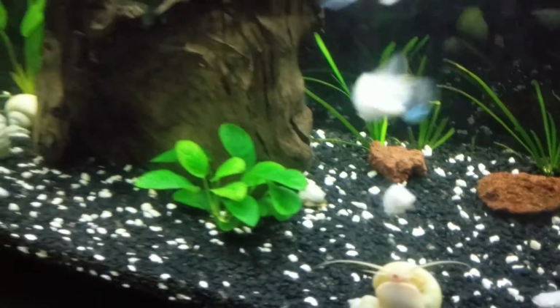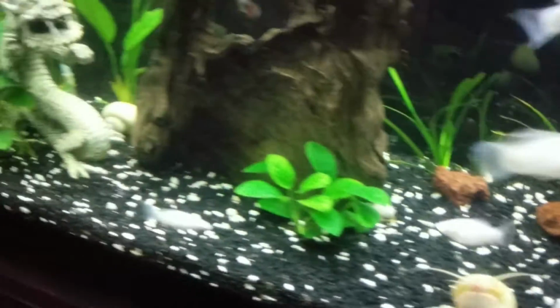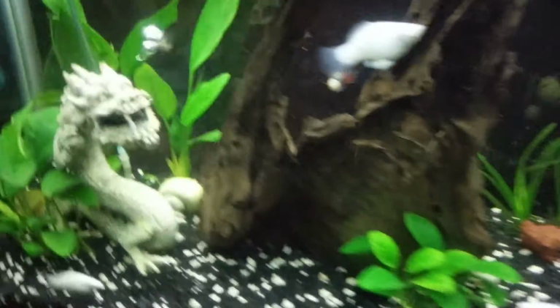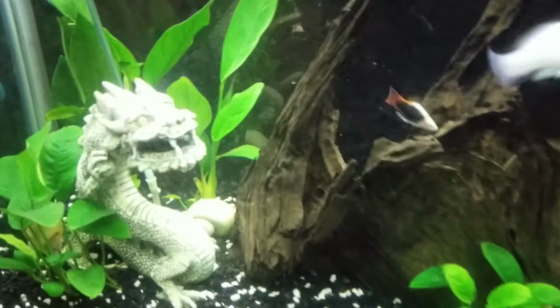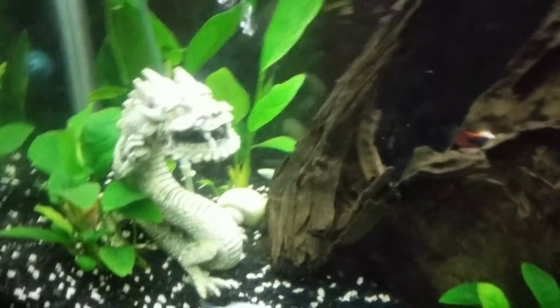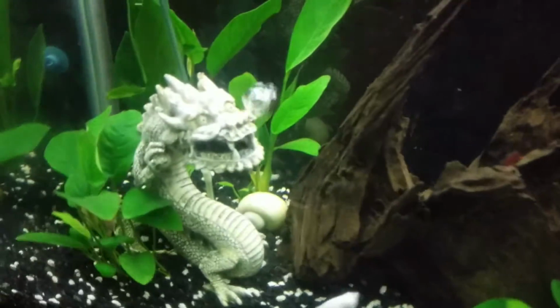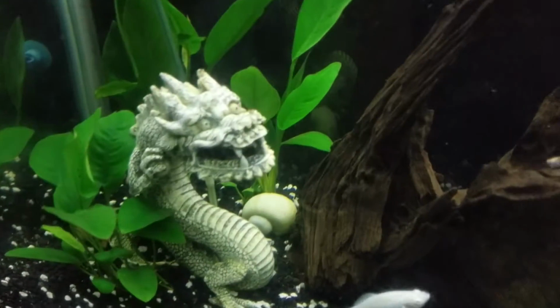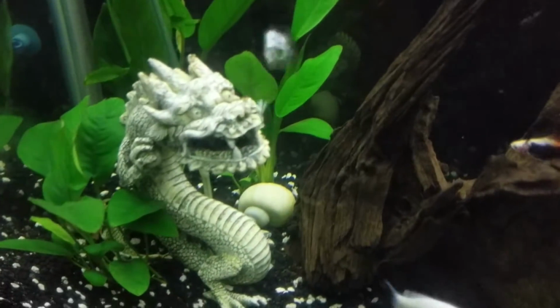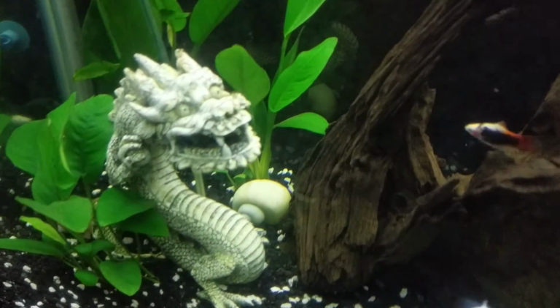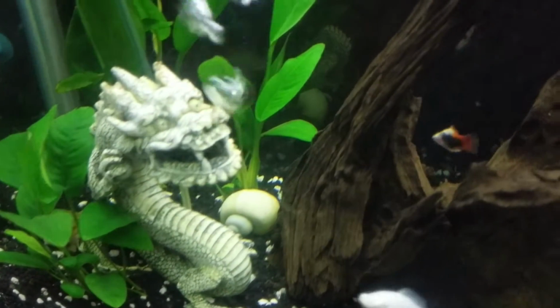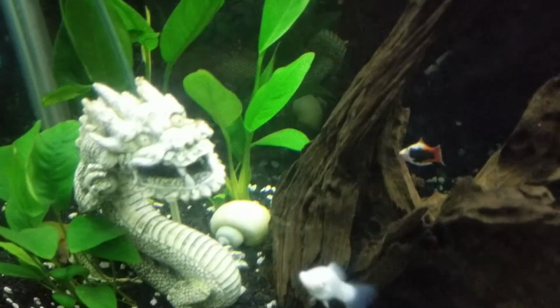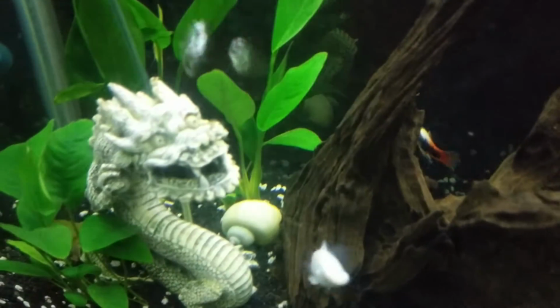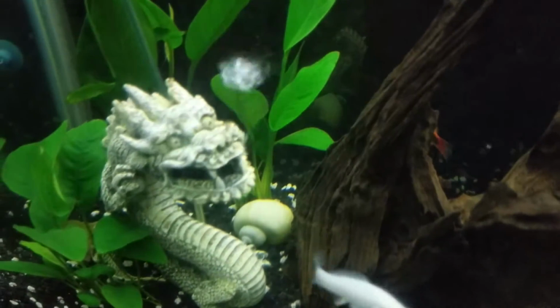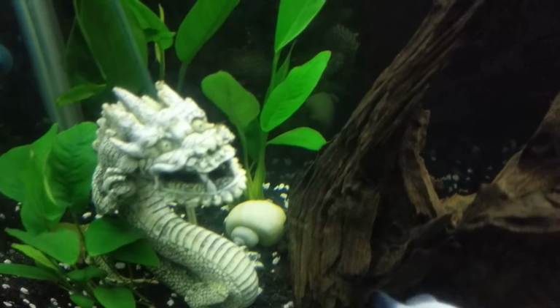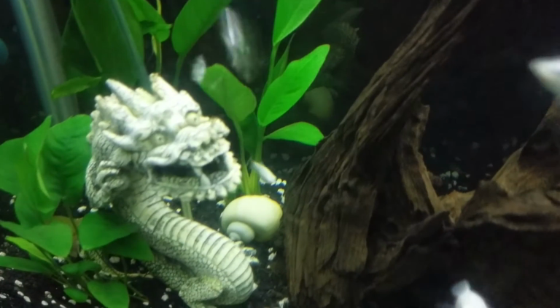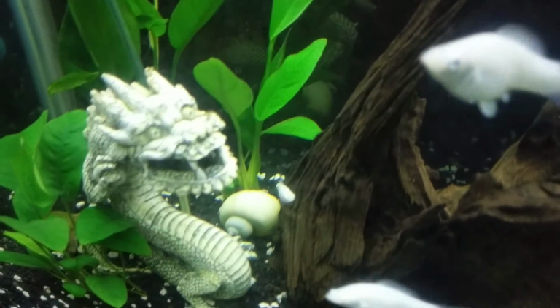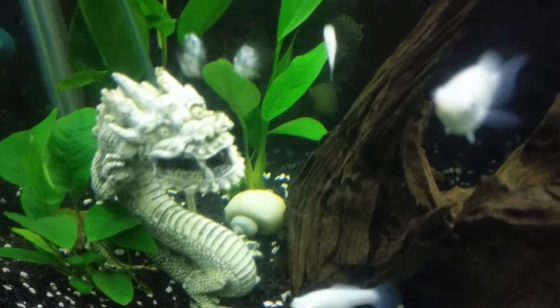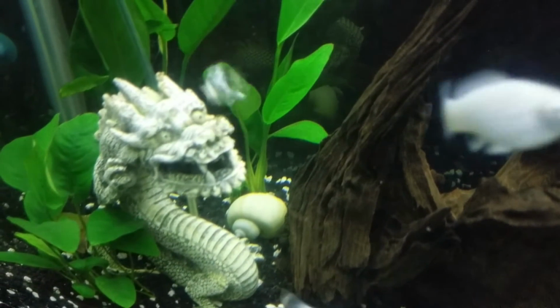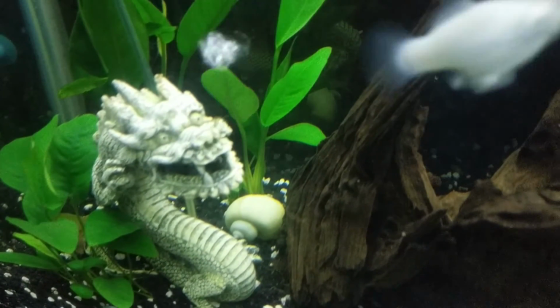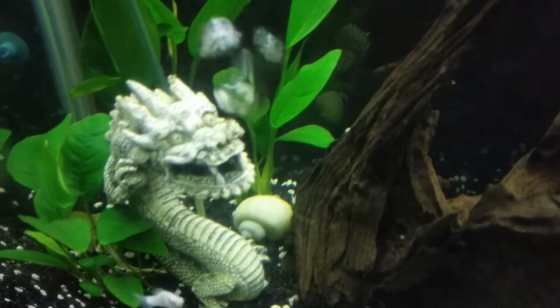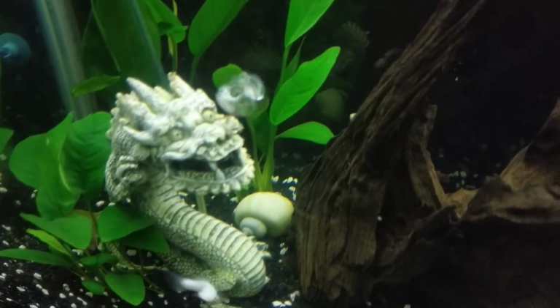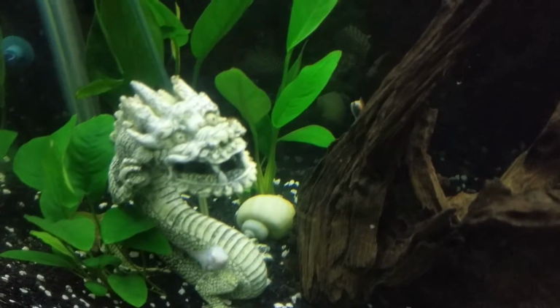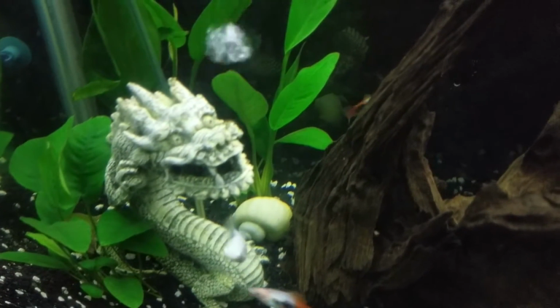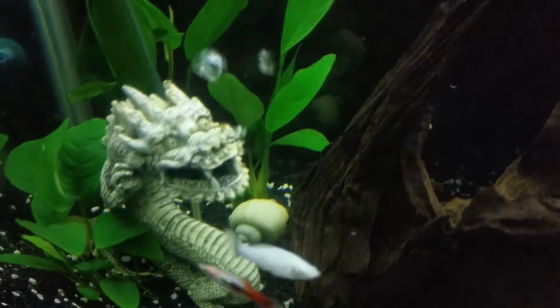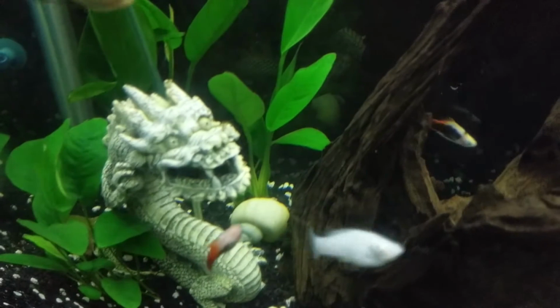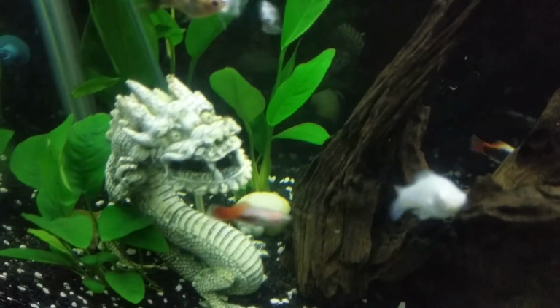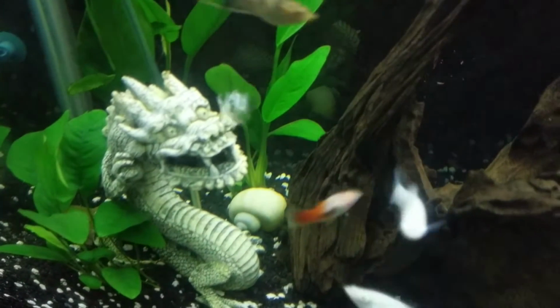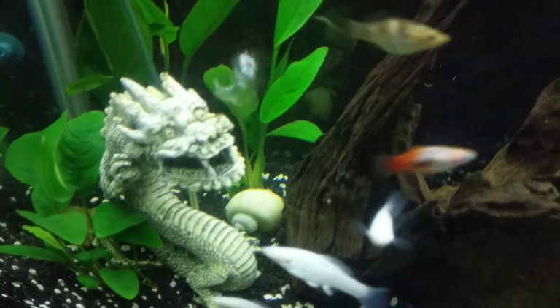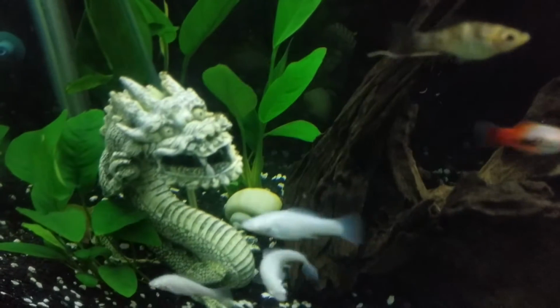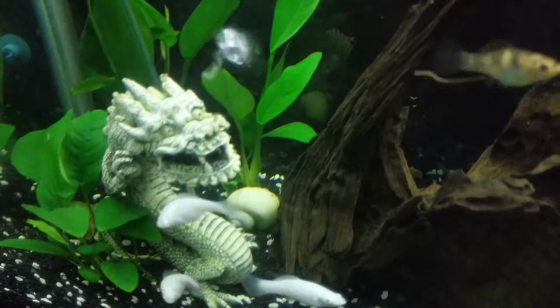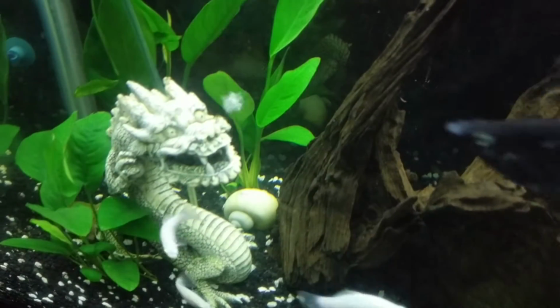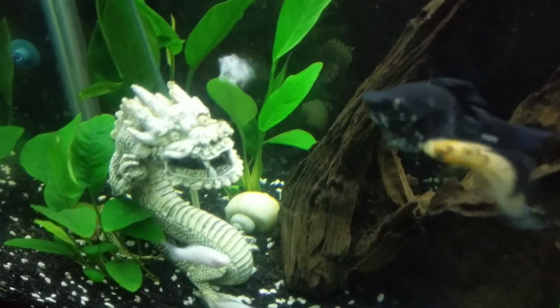I kind of moved him over a little bit so we could try to see him better. That's Goliath — I think I've named him Goliath. He's big. Well, actually it's a female, so I don't know, I might have to rethink that name. But she's huge.